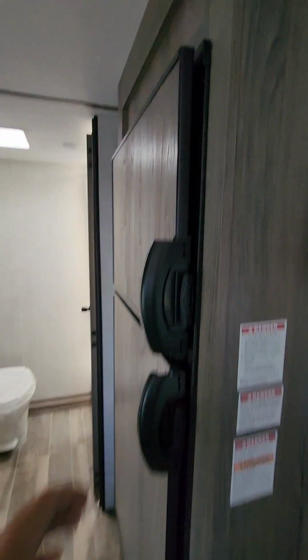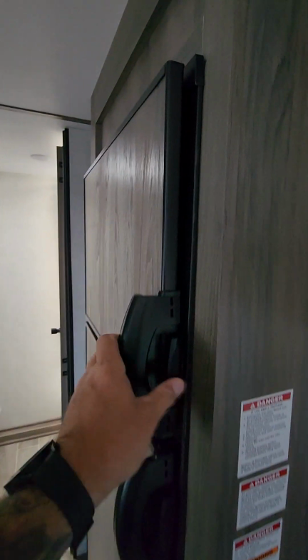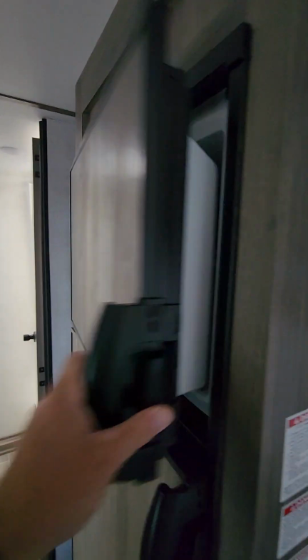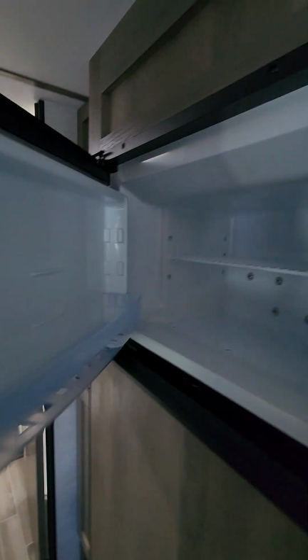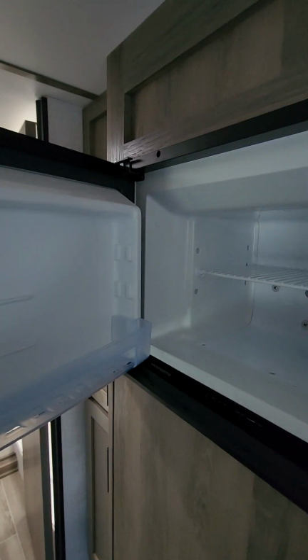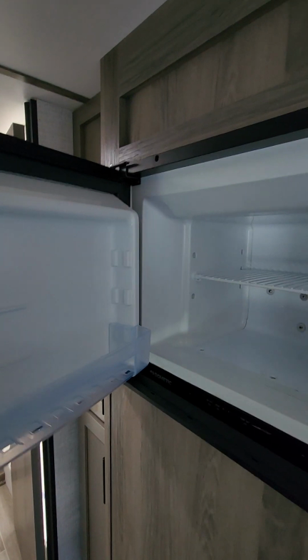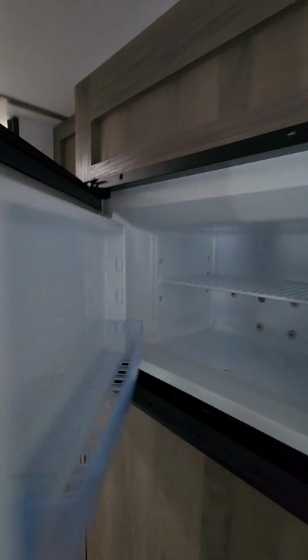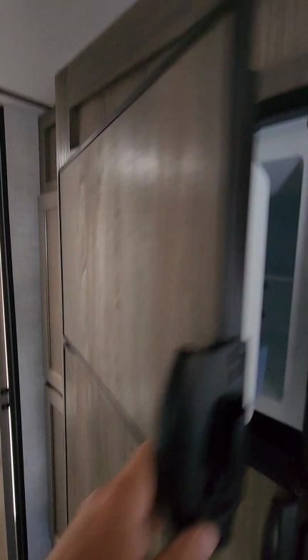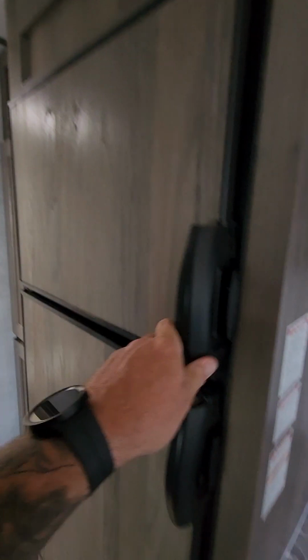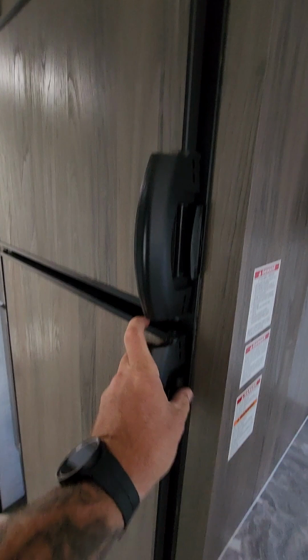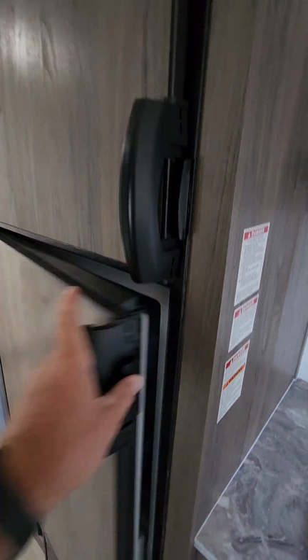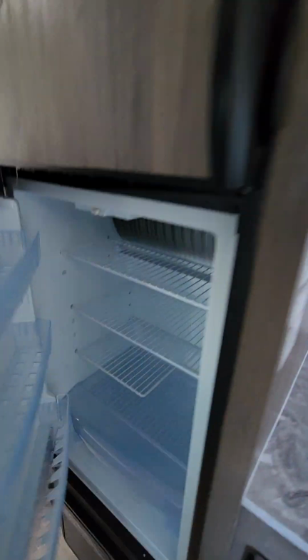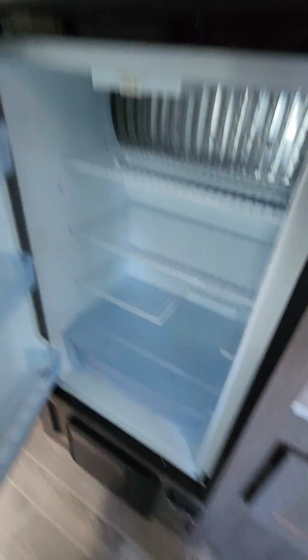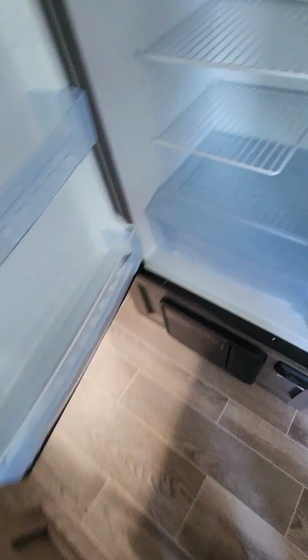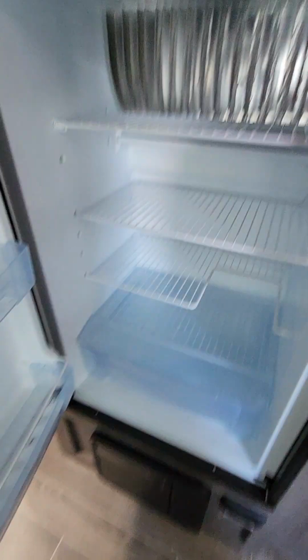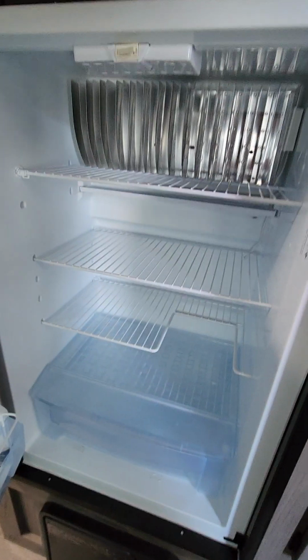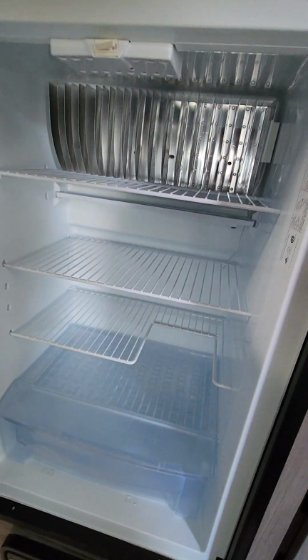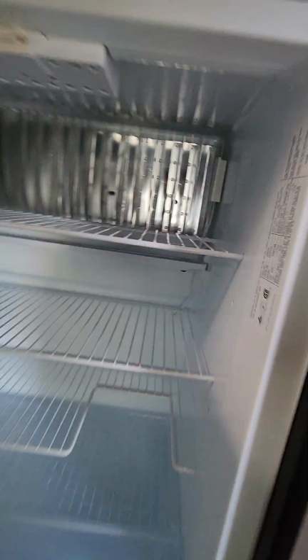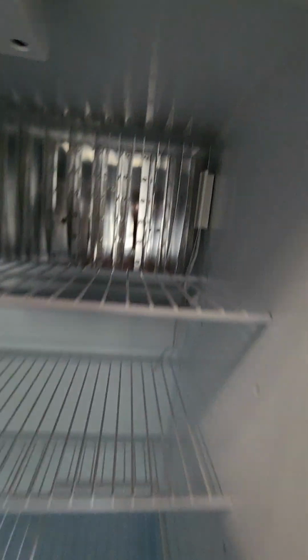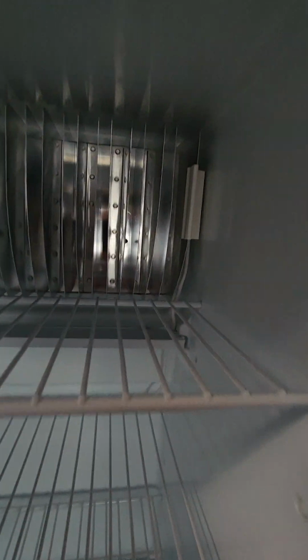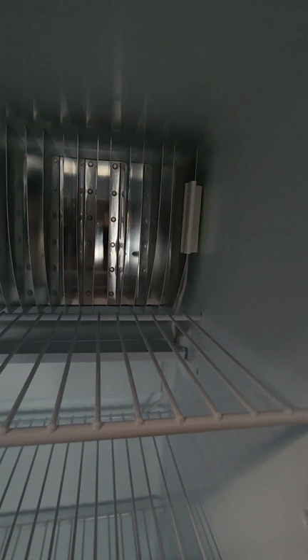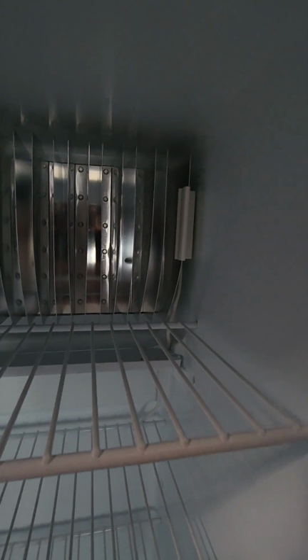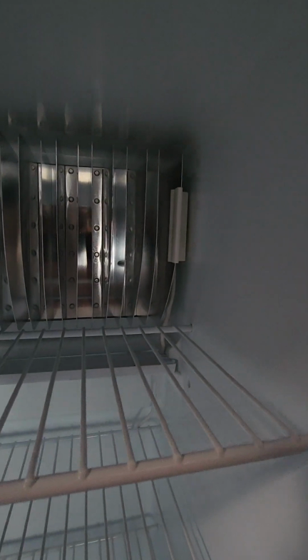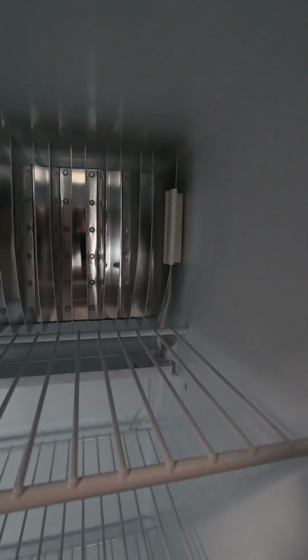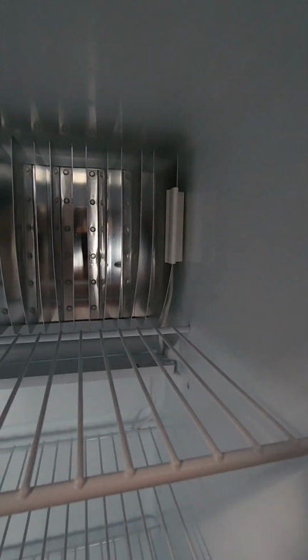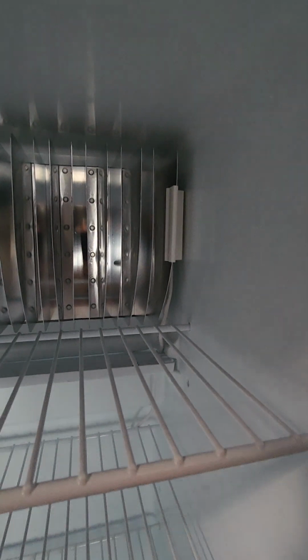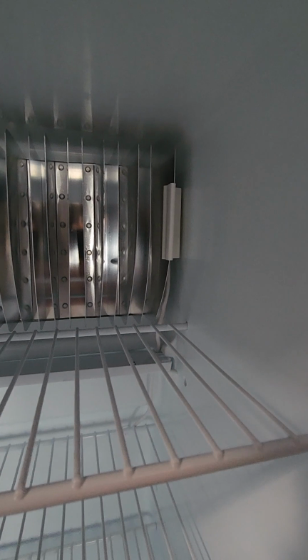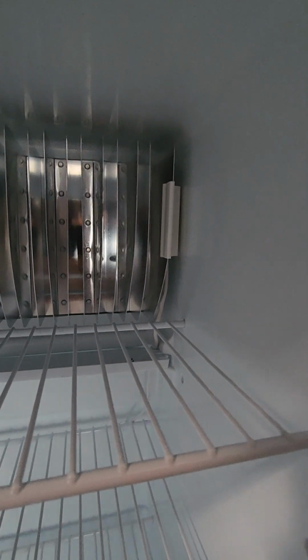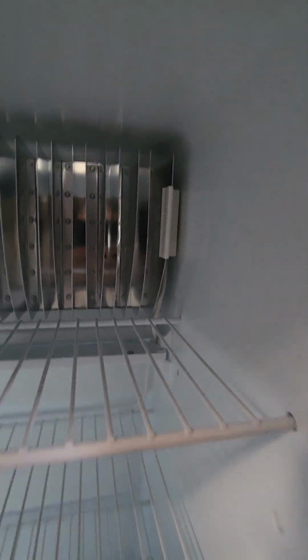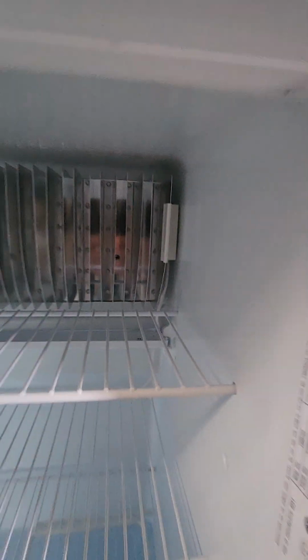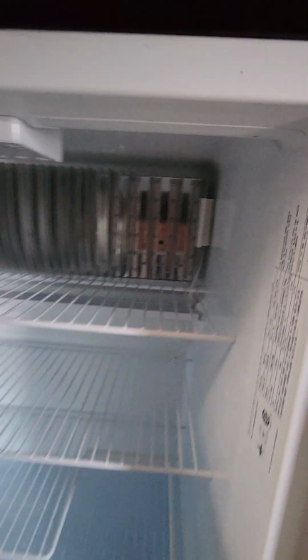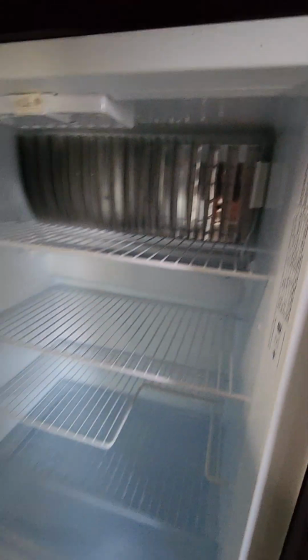This is a two-way fridge, so you do have your freezer and your fridge. If you do not know, that little white plastic fin up and down is how you control your temperature.